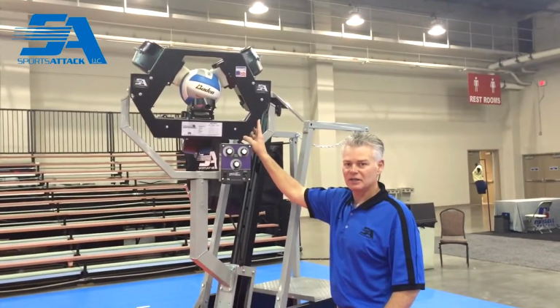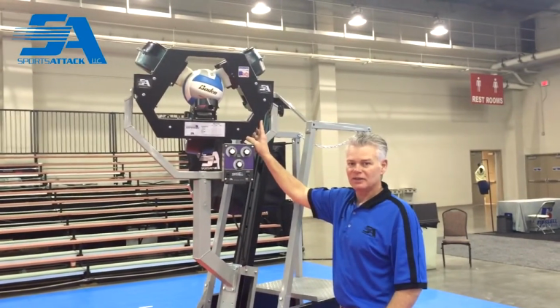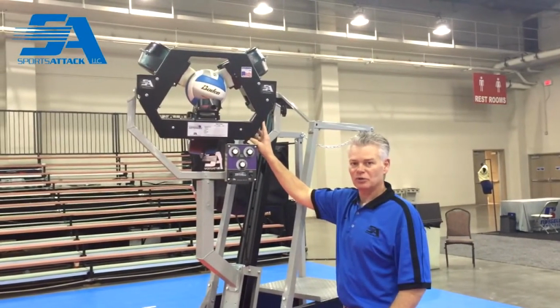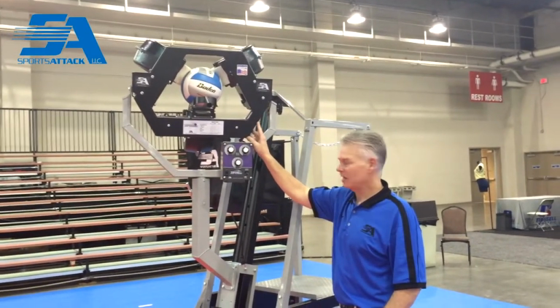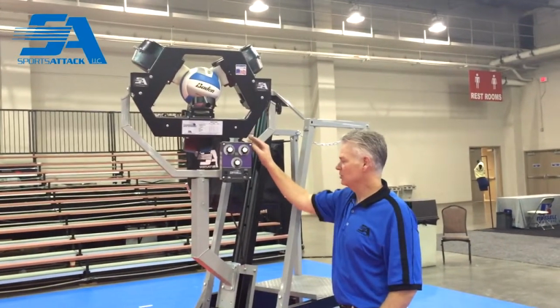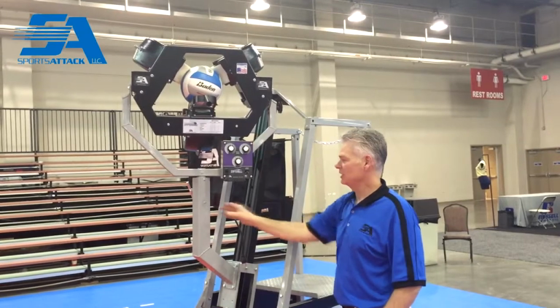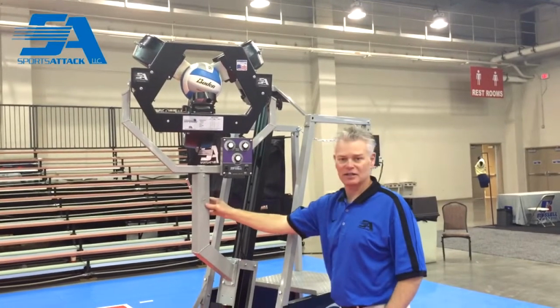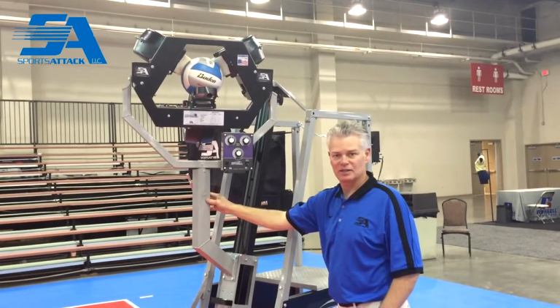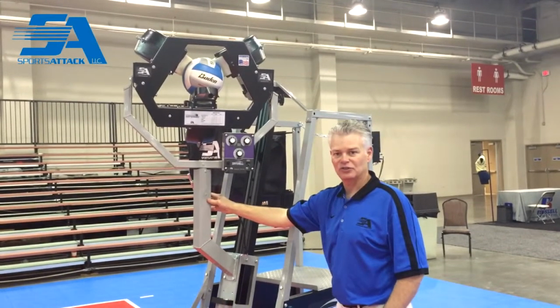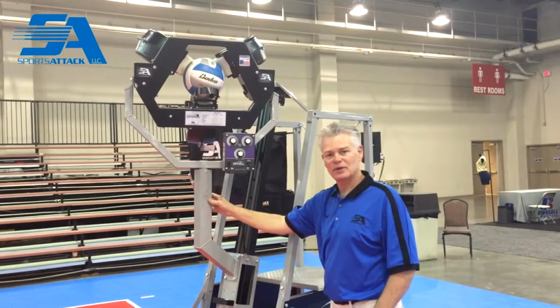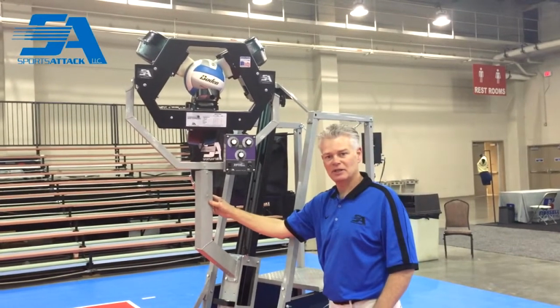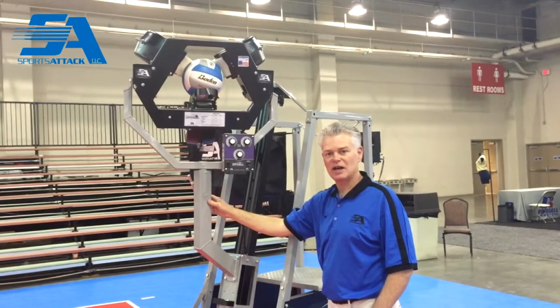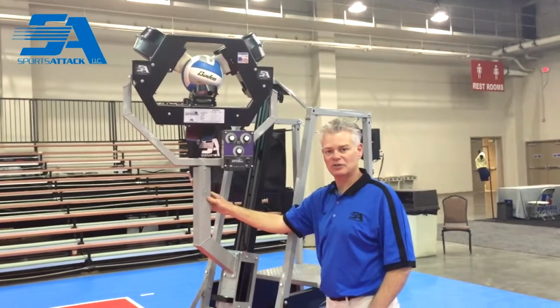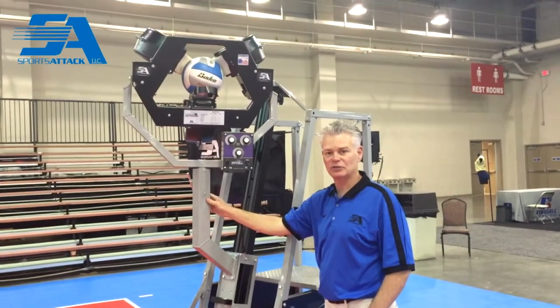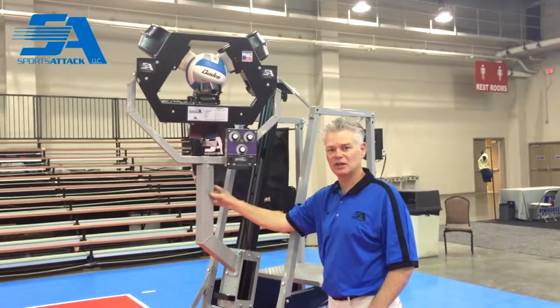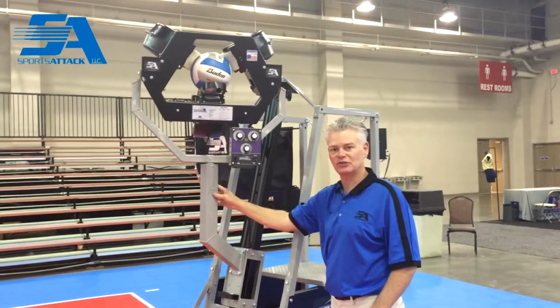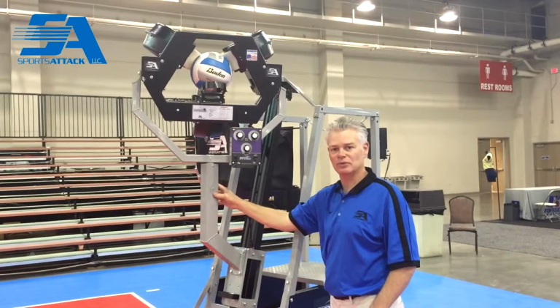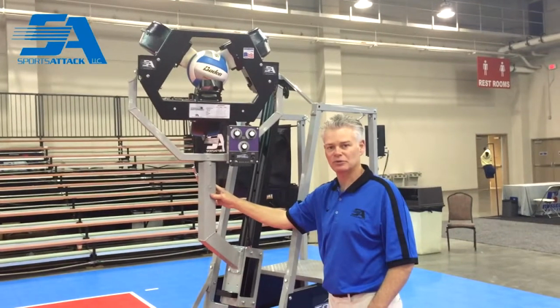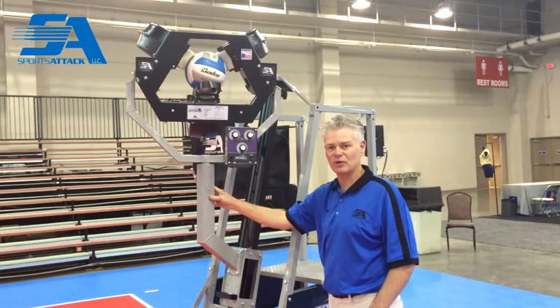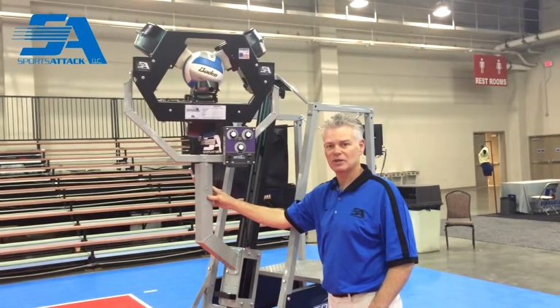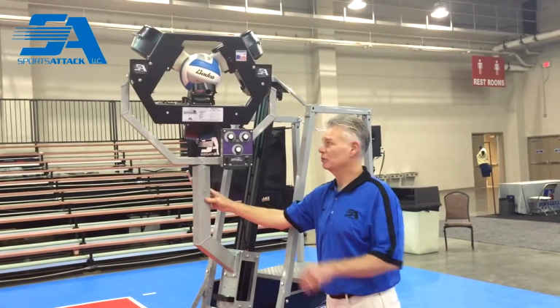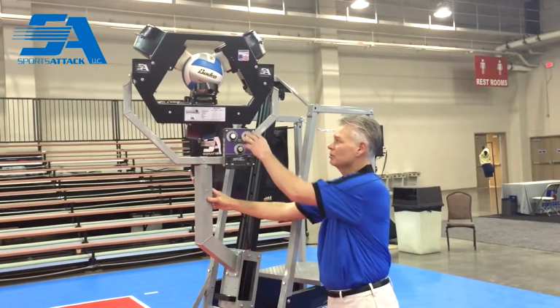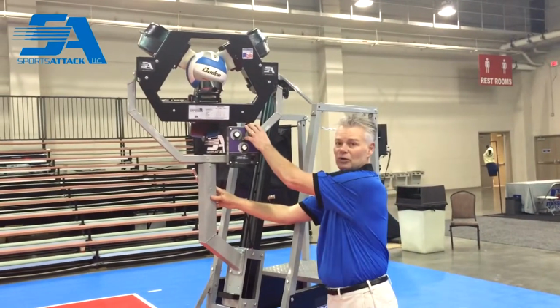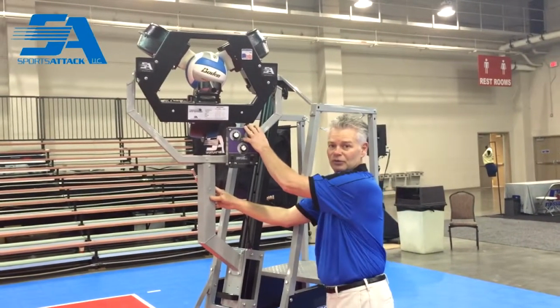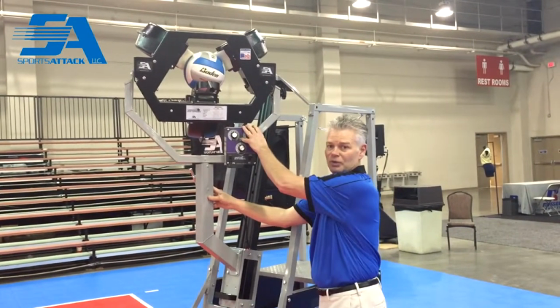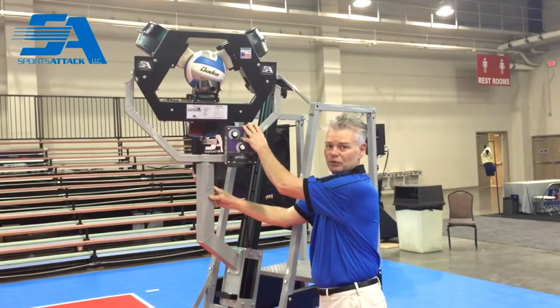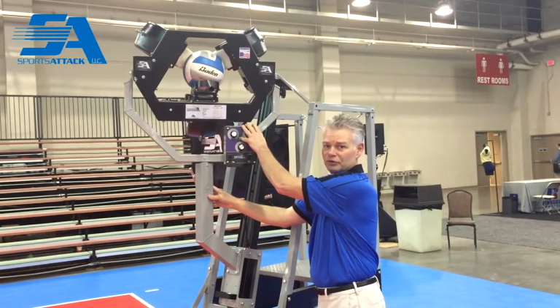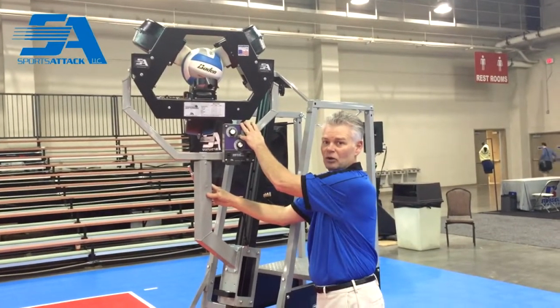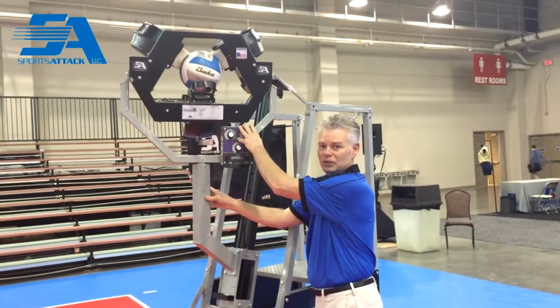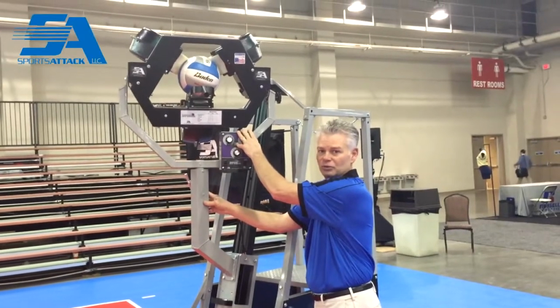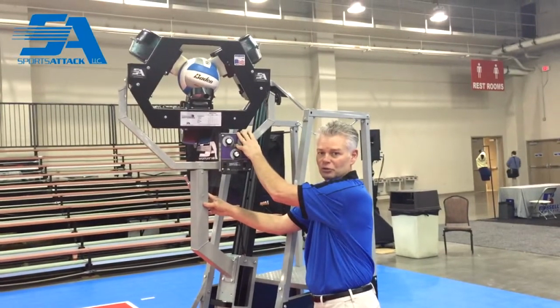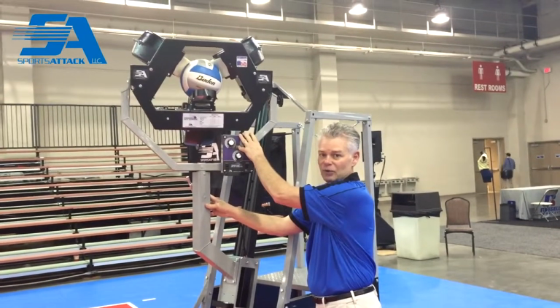The Total Attack also has a unique neck — this does not fit on the ATT&CK or ATT&CK II, so it's designed specifically for the Total Attack frame. The three-wheel rowing head for the Total Attack can only be used with the Total Attack frame.